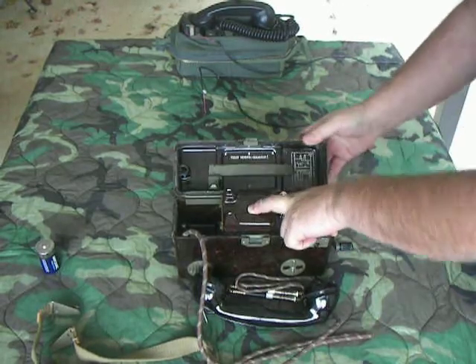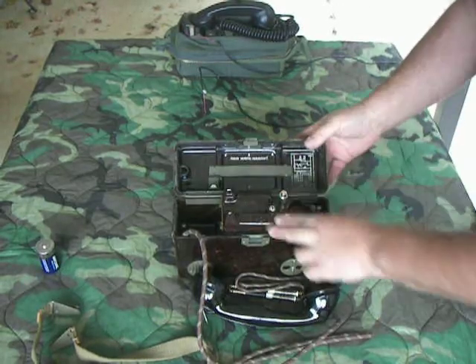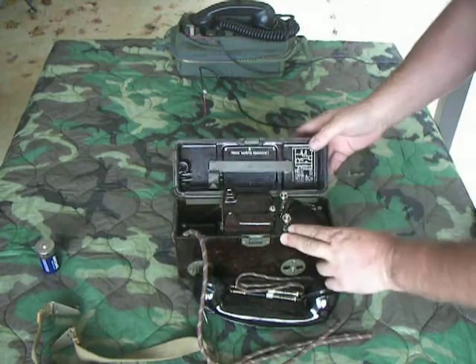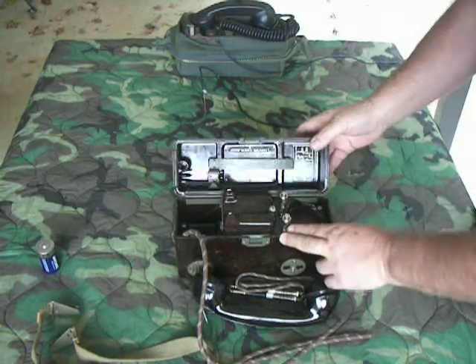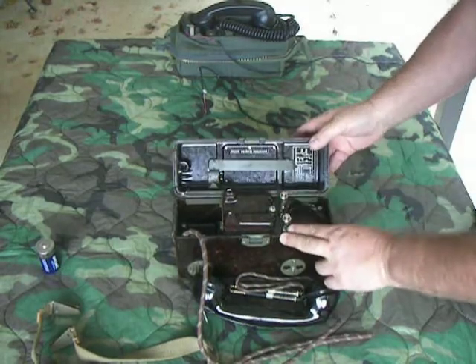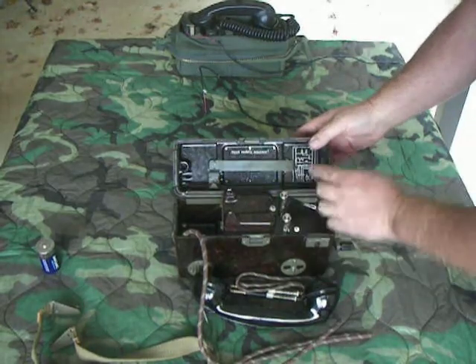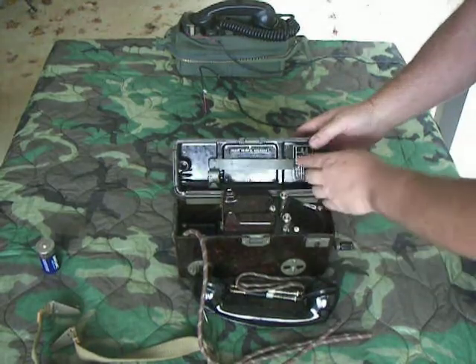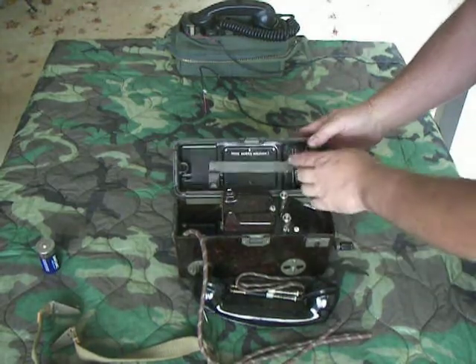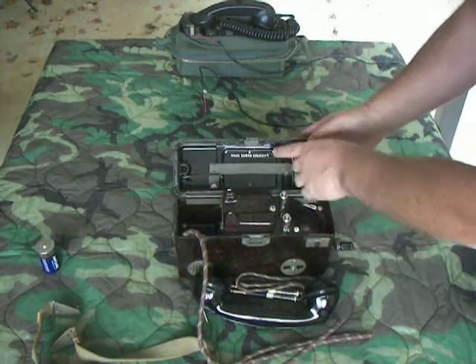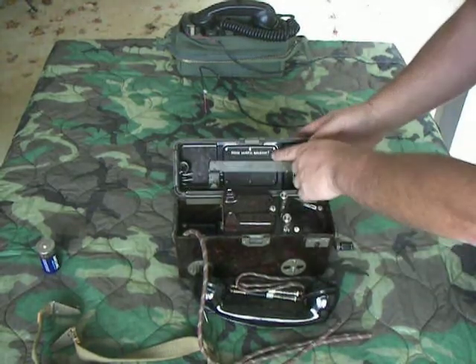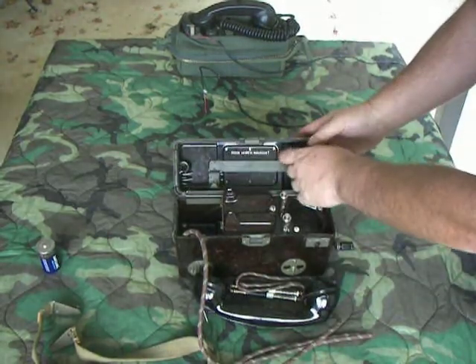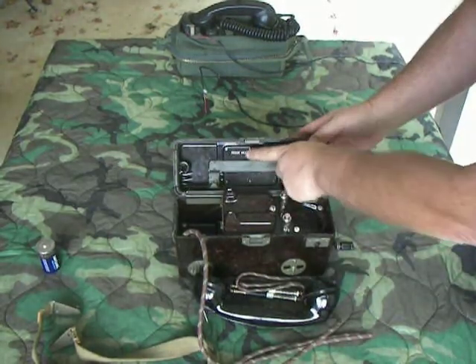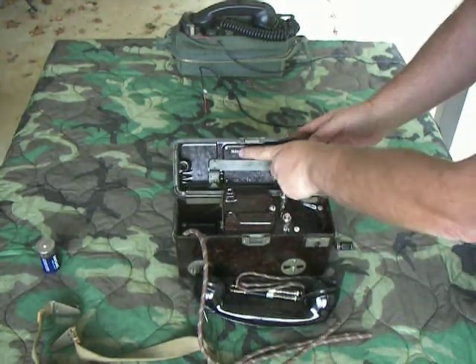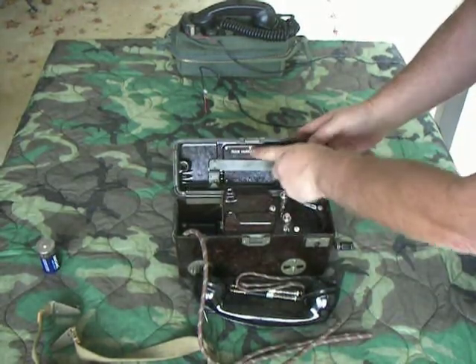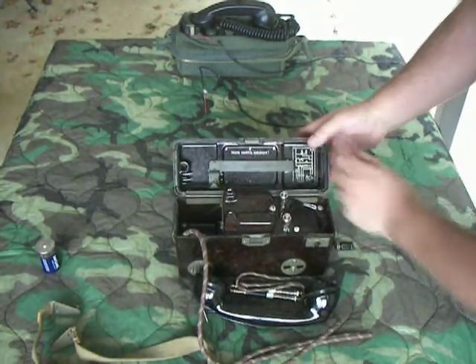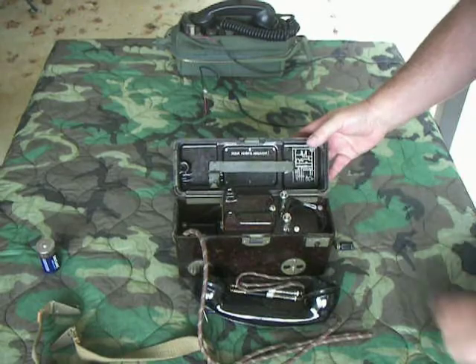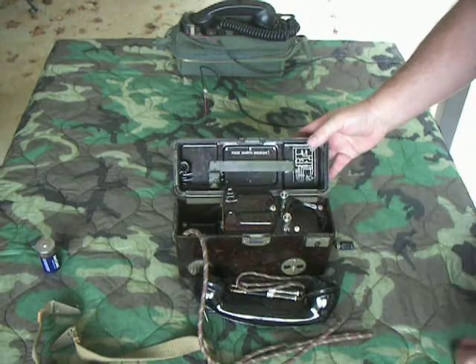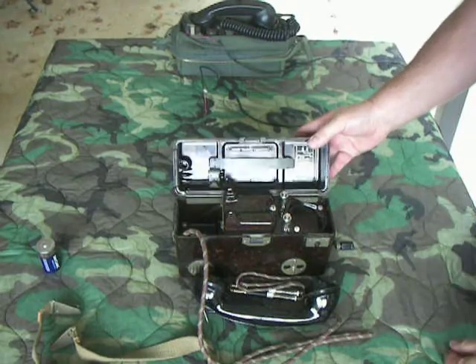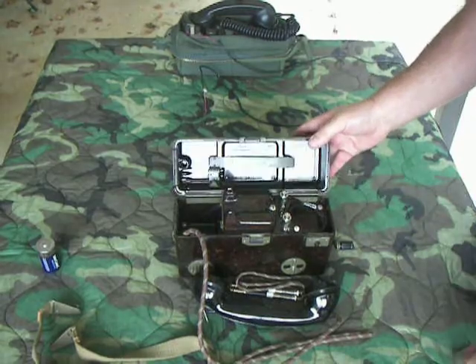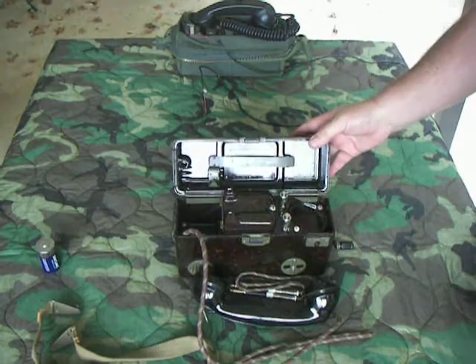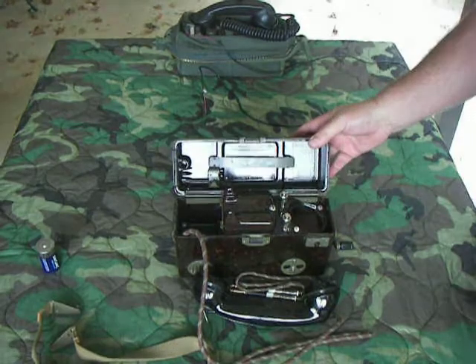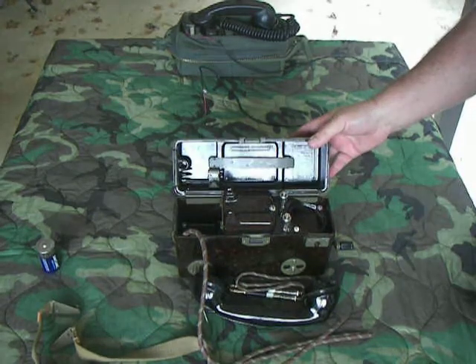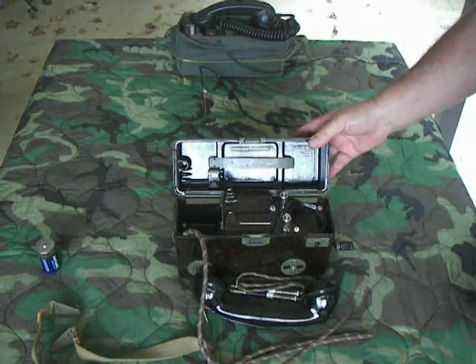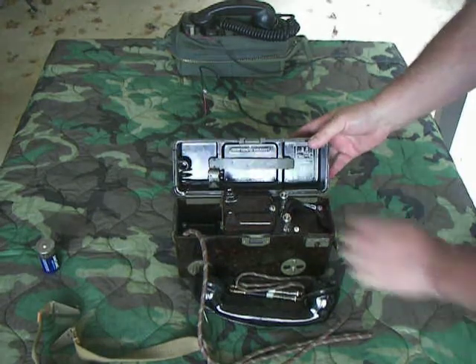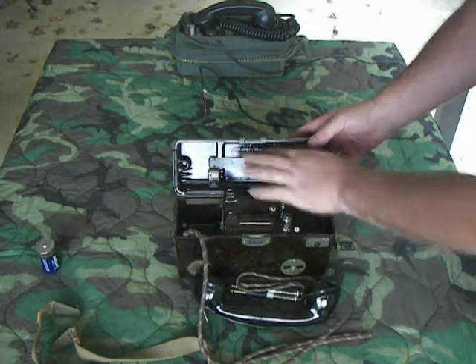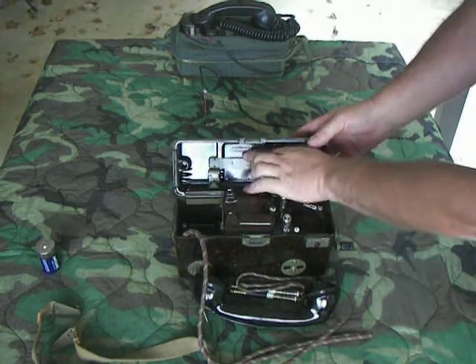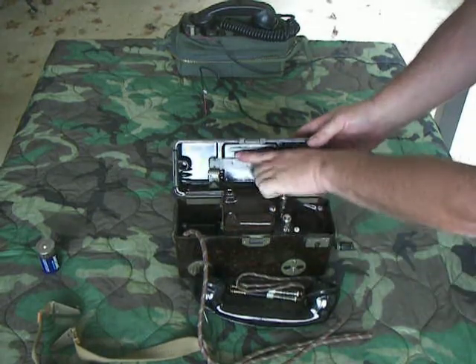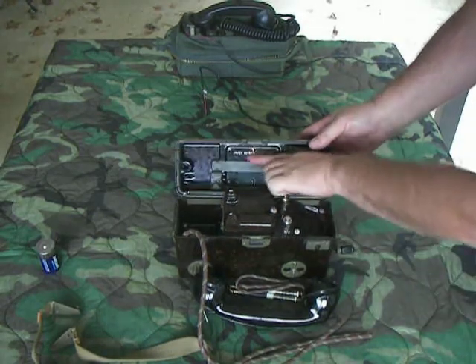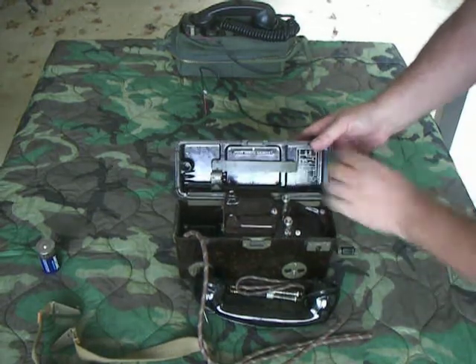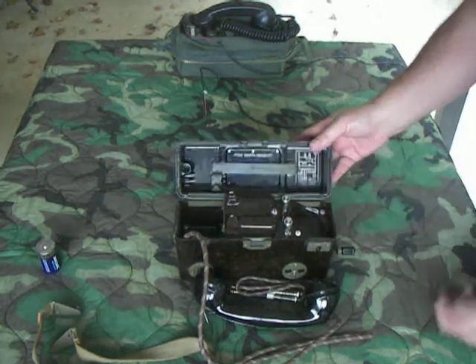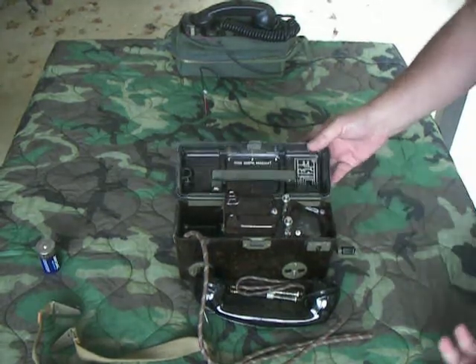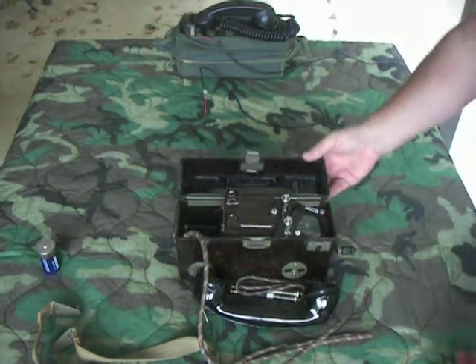It's also got an interesting thing — I don't know if you can see this or not, but it actually says in Czechoslovakian, 'Be careful, the enemy is listening.' That's what this inscription right there reads.